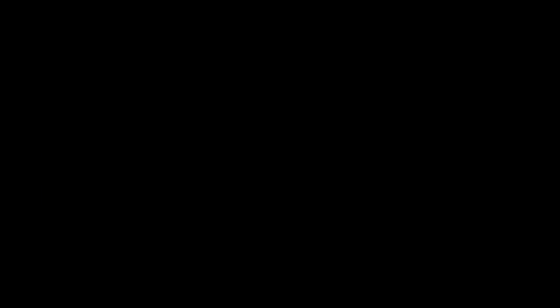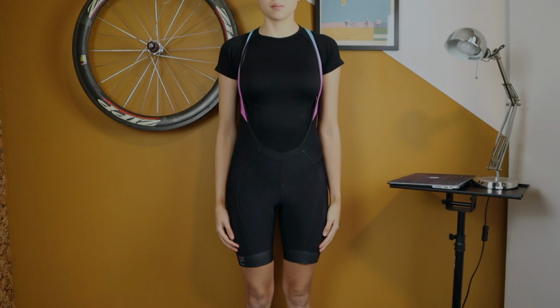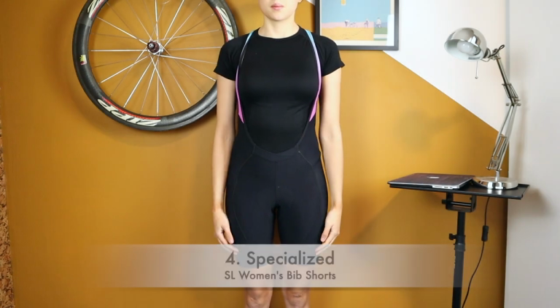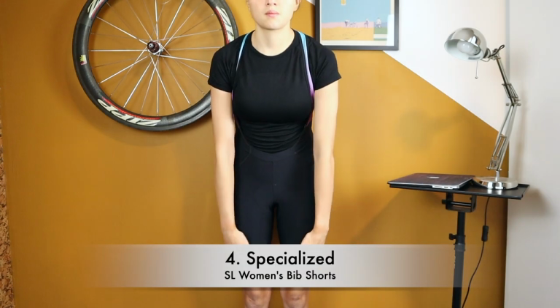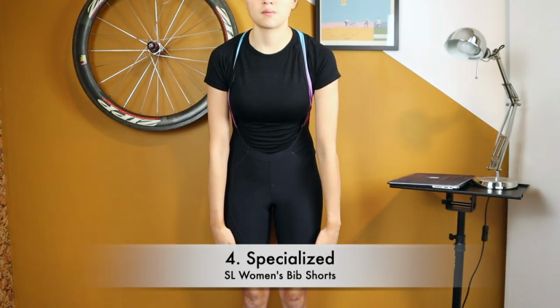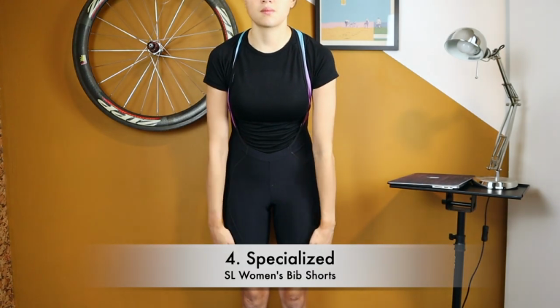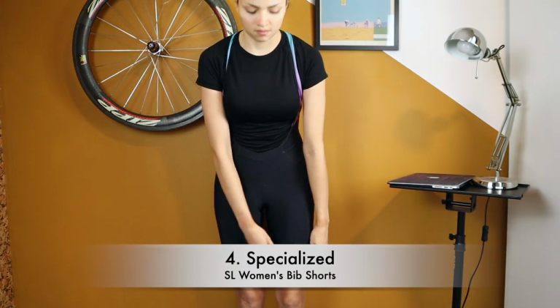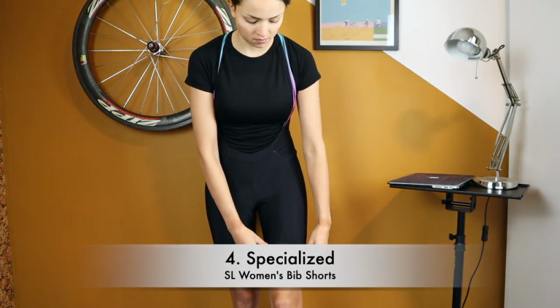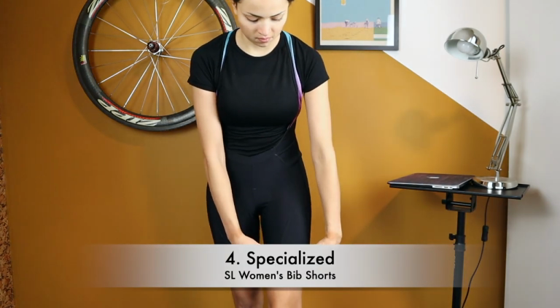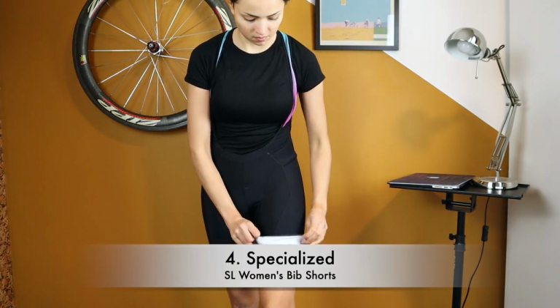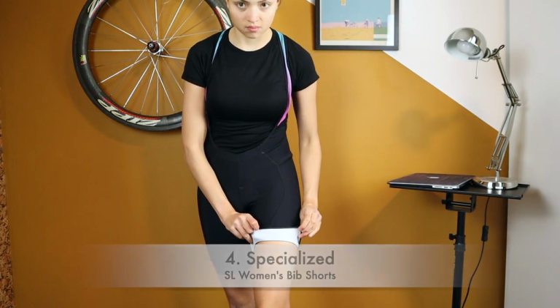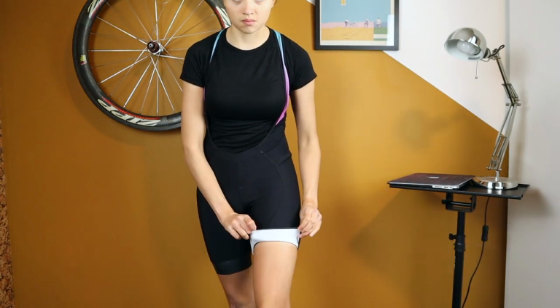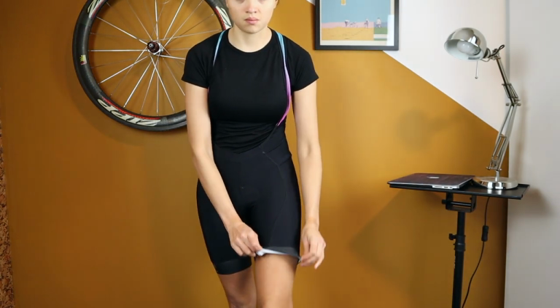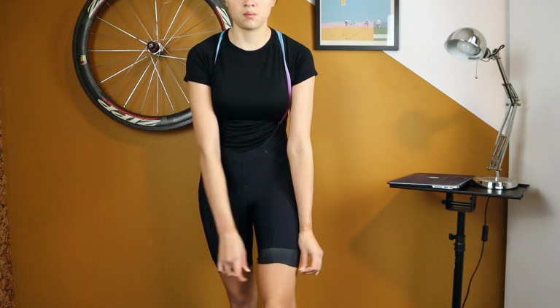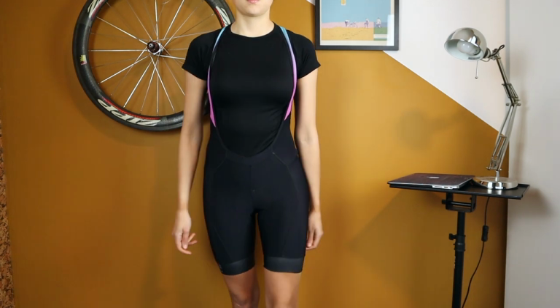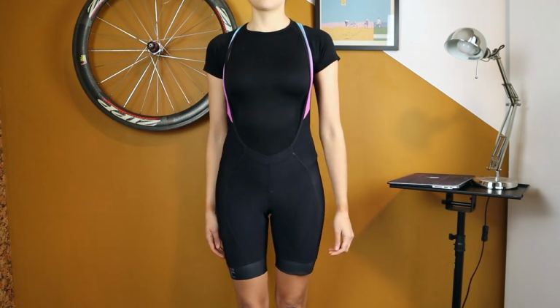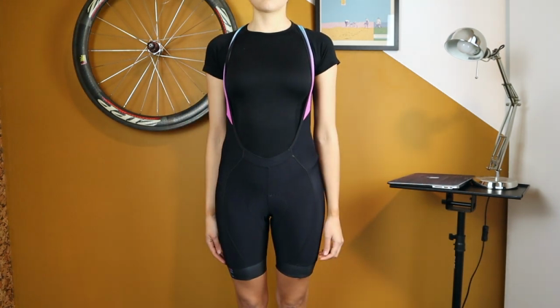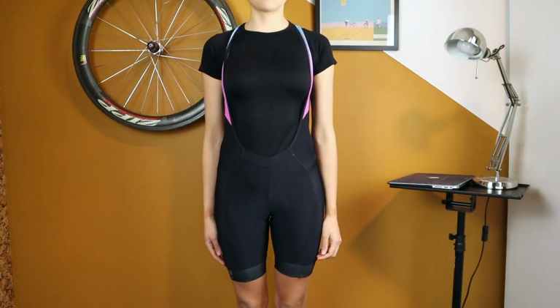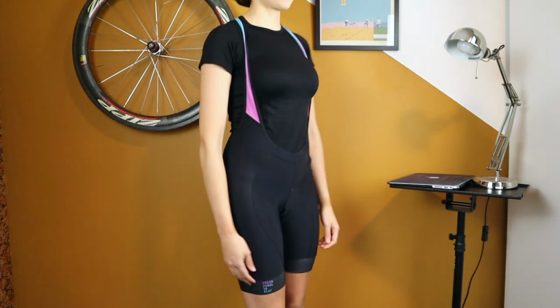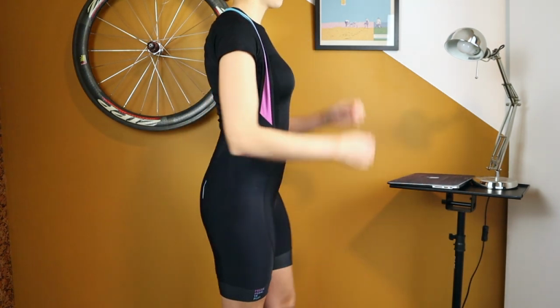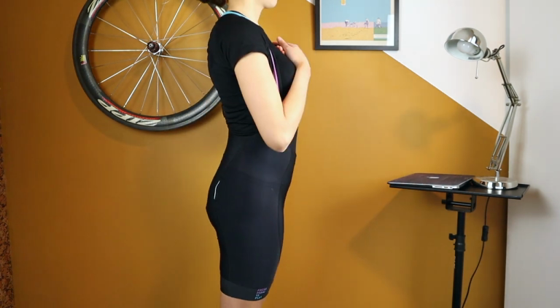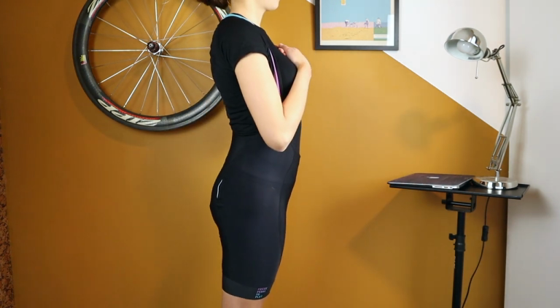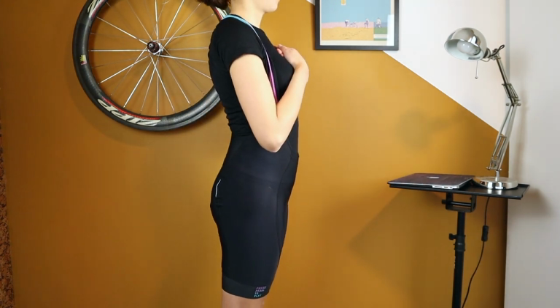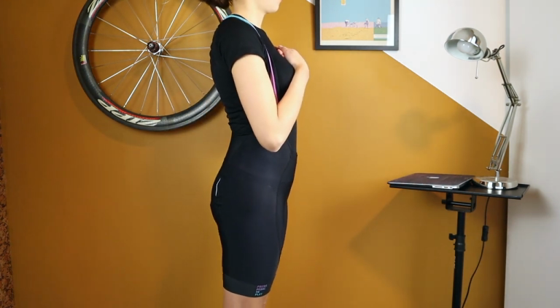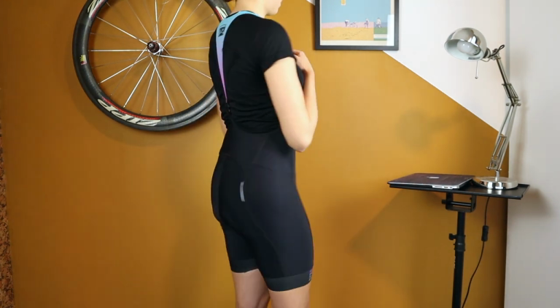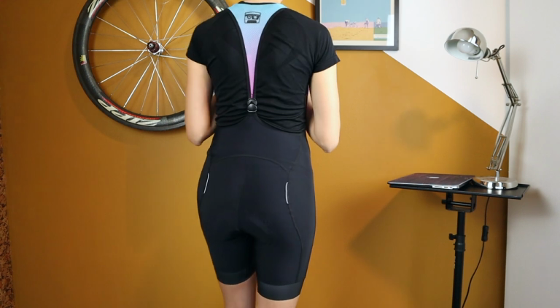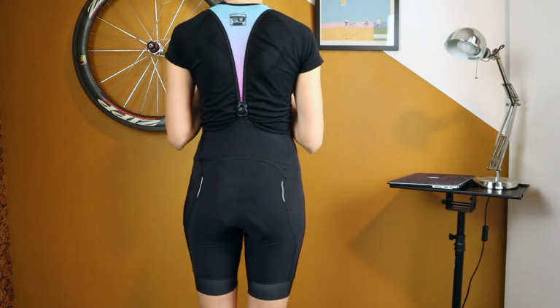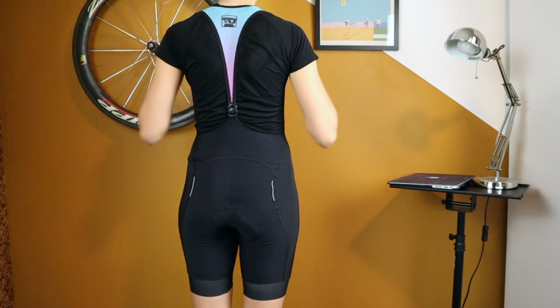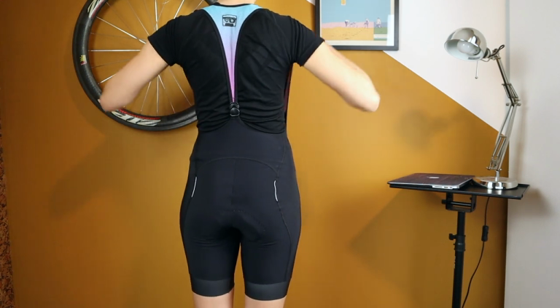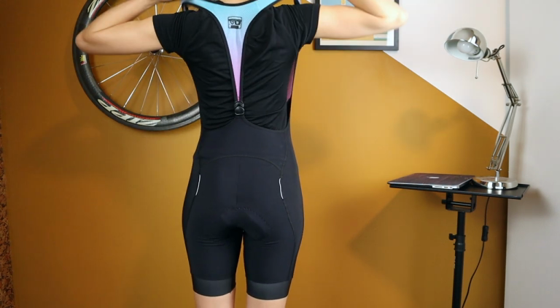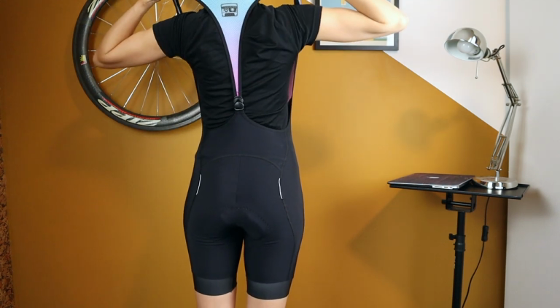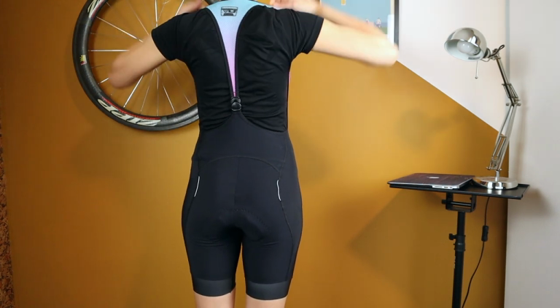This is the Specialized SL Expert bib shorts, retailing for around 150 US dollars — I bought it for 120 euros. Similar leg length to the previous bib shorts, just below the middle area of the thigh.